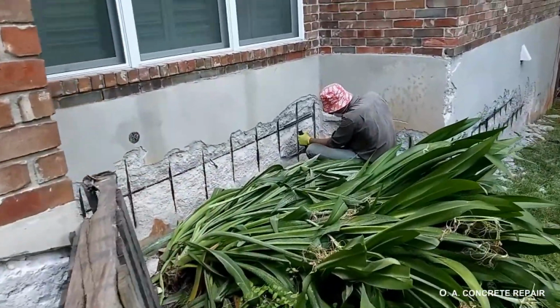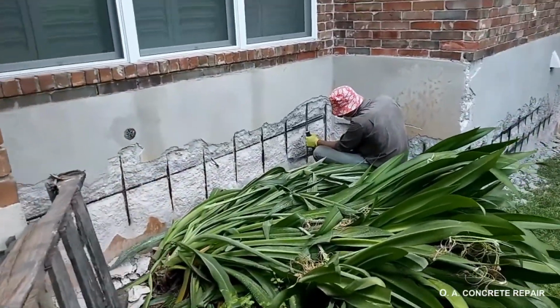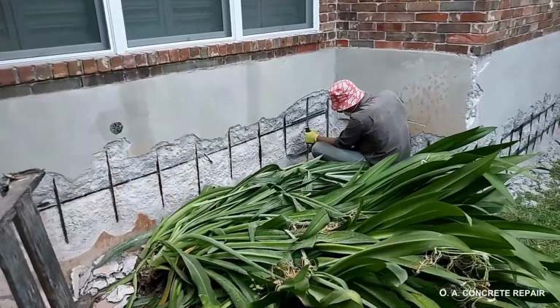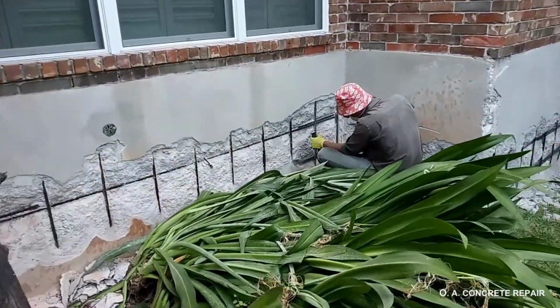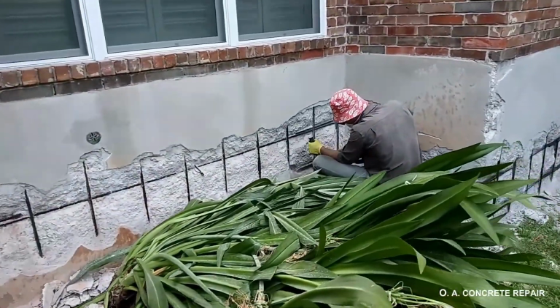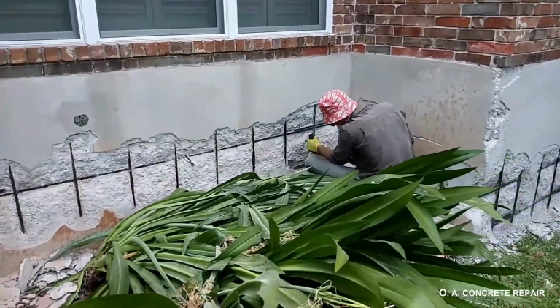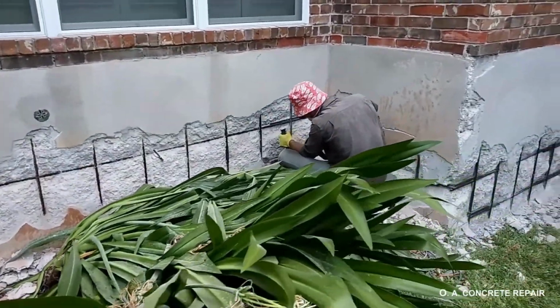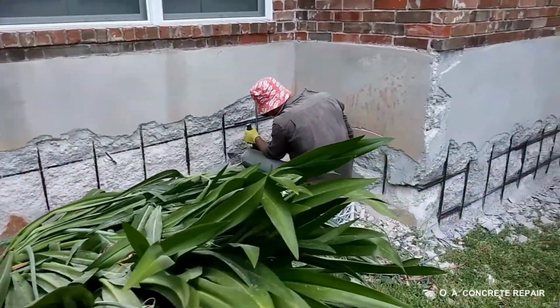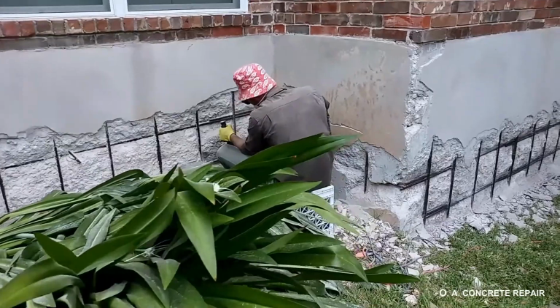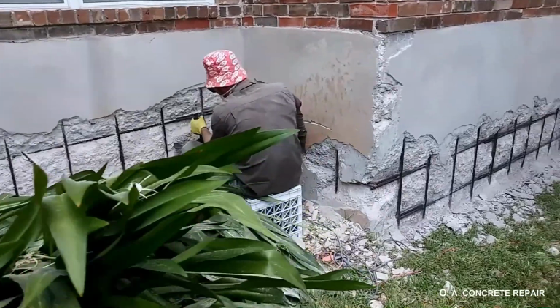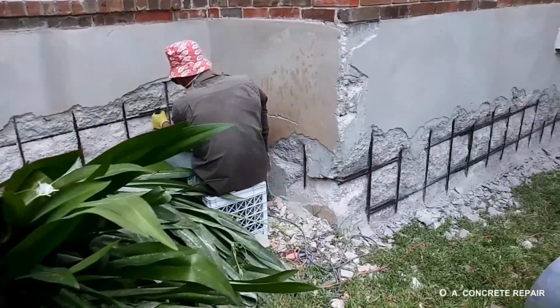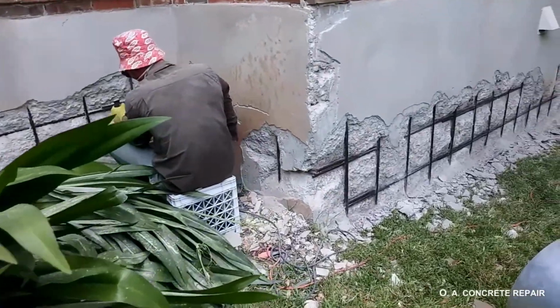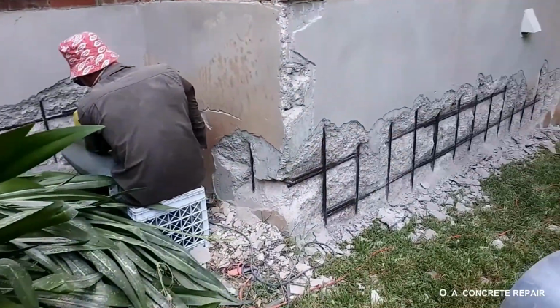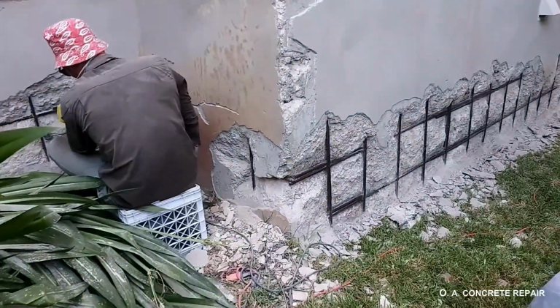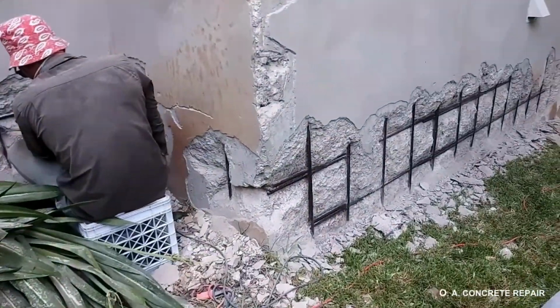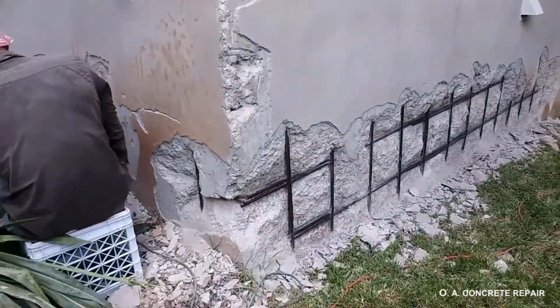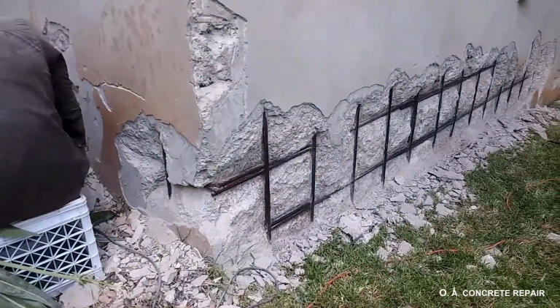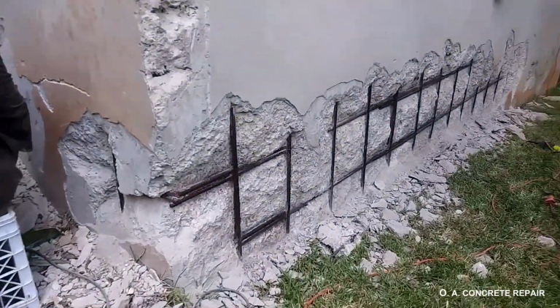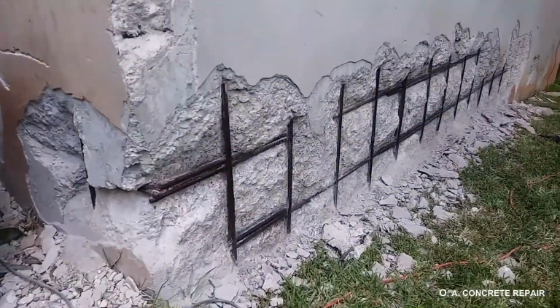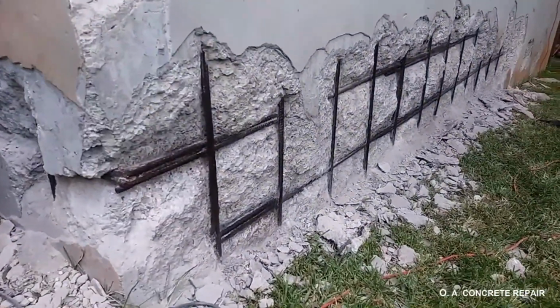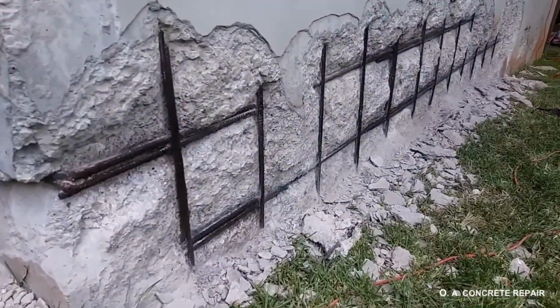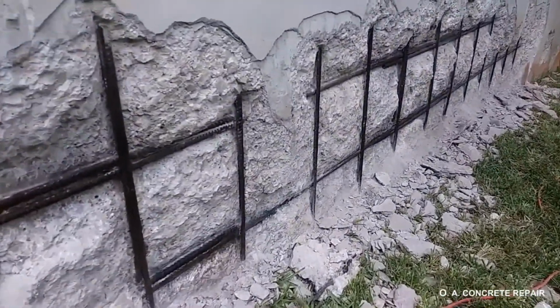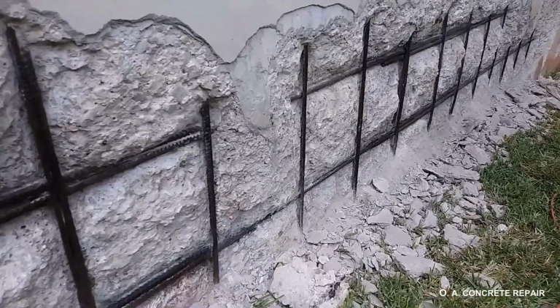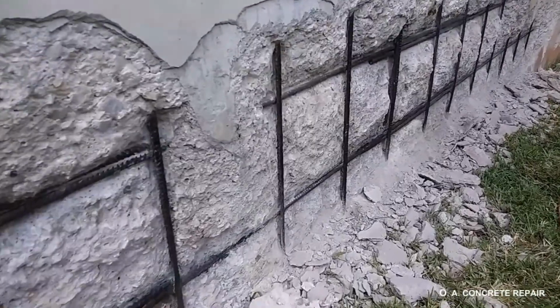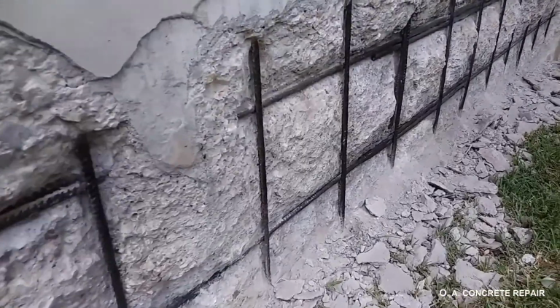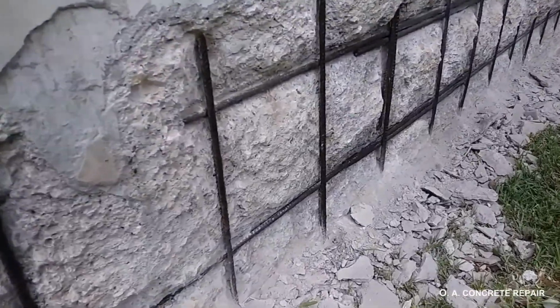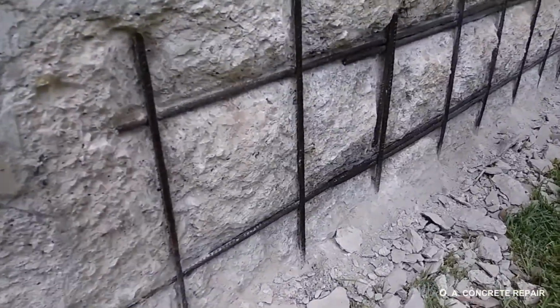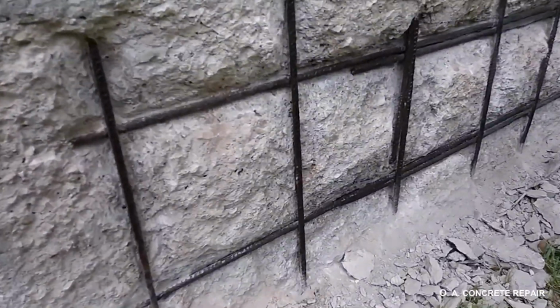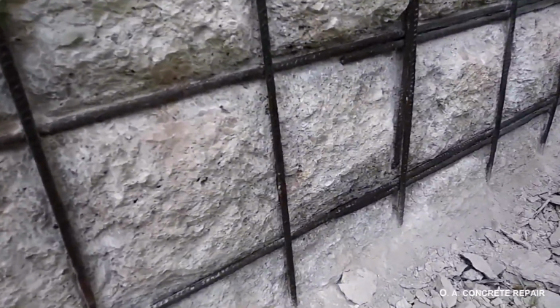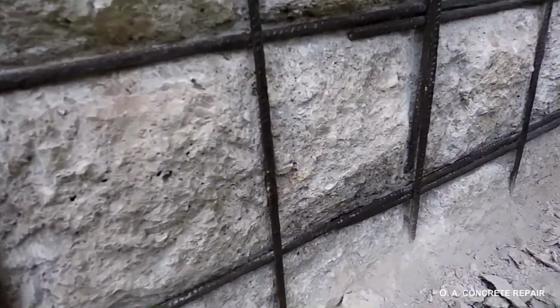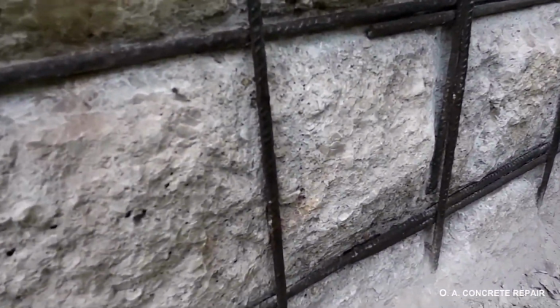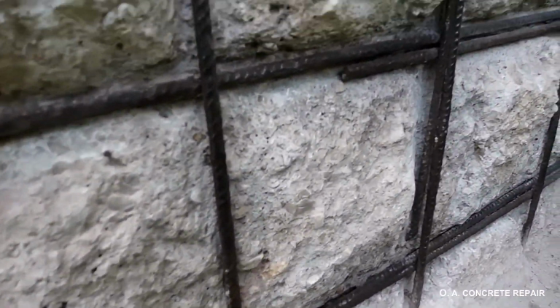As you can see in this video, we try to remove all the damaged concrete from around the rebar in all directions — on top, on the sides, and behind the rebar.